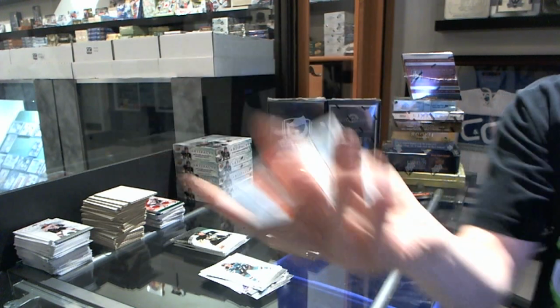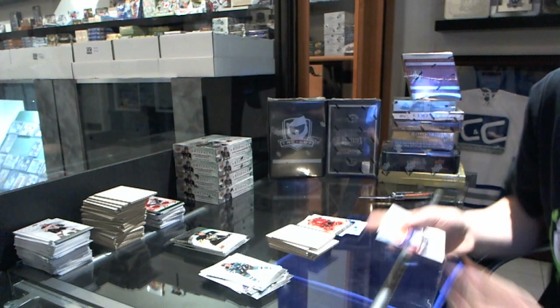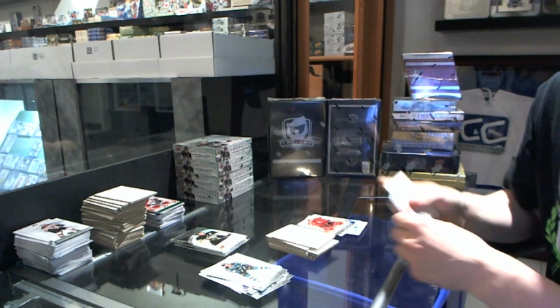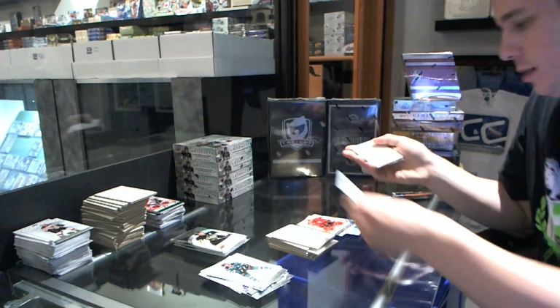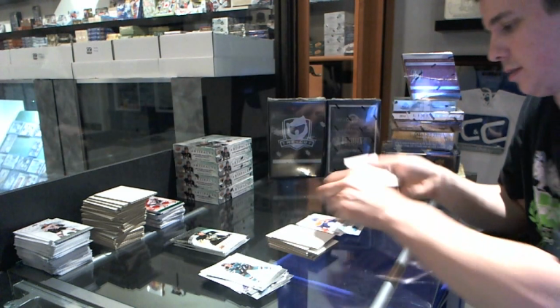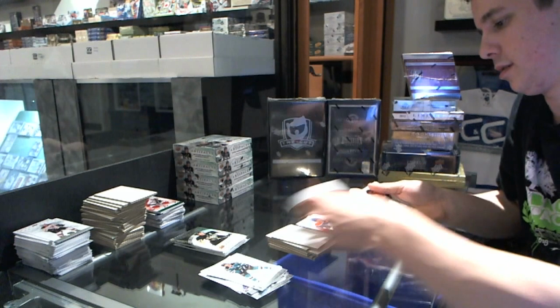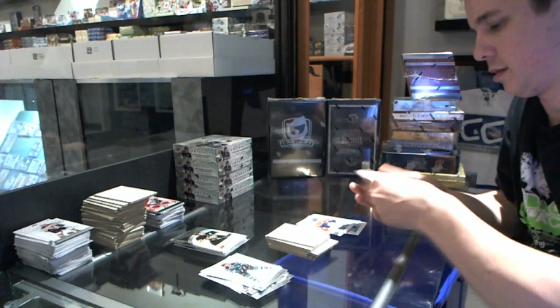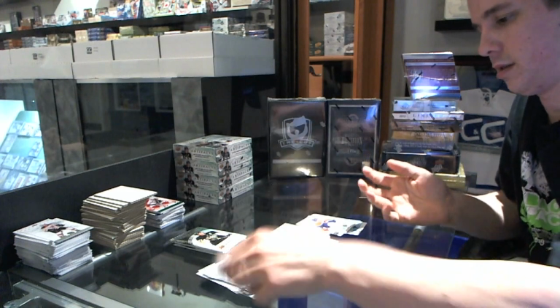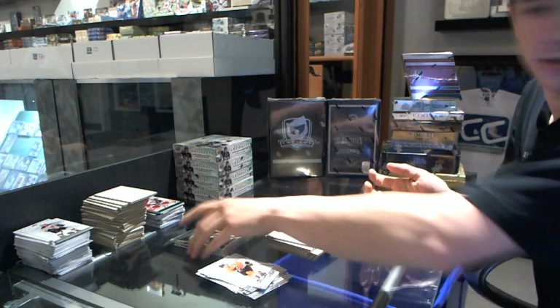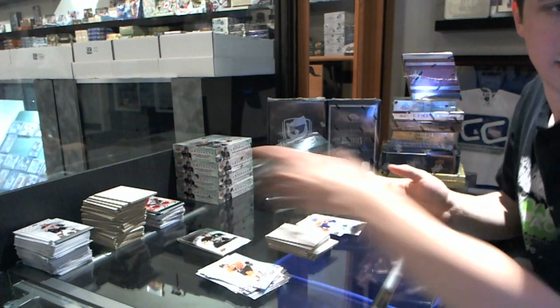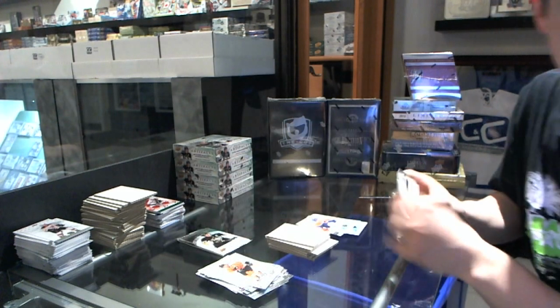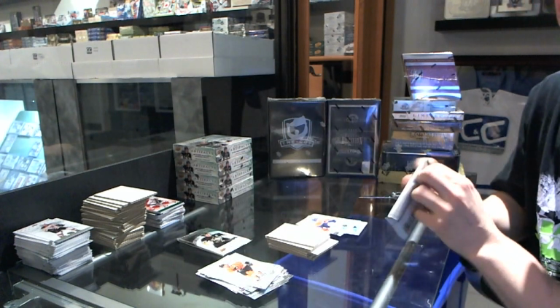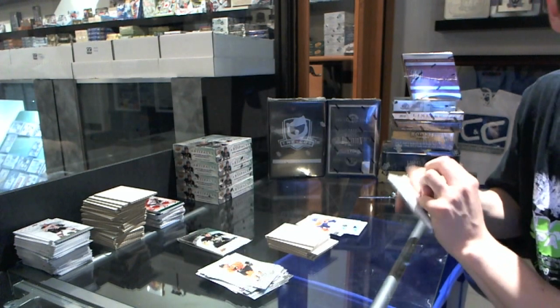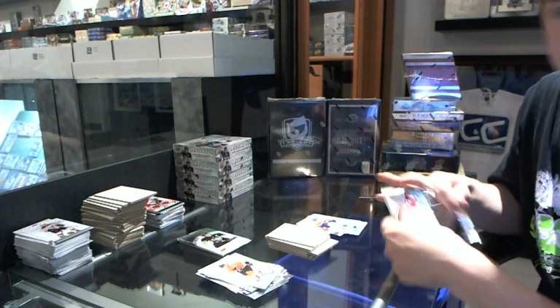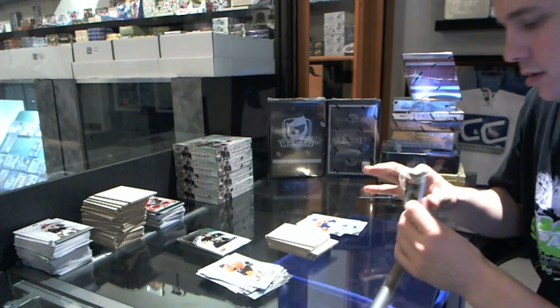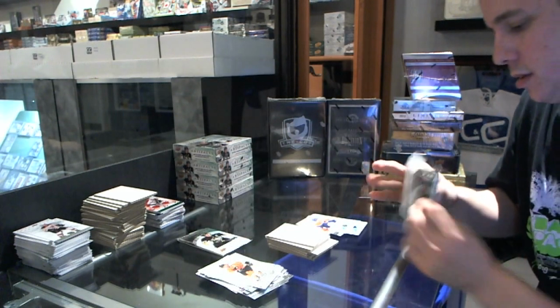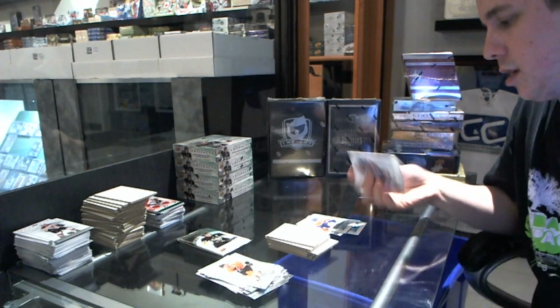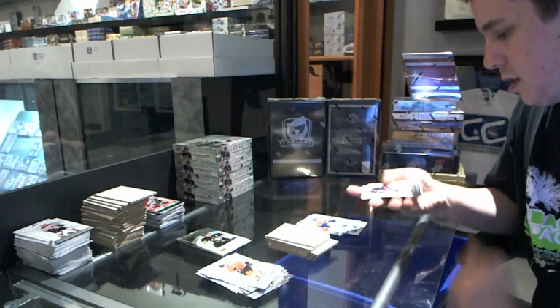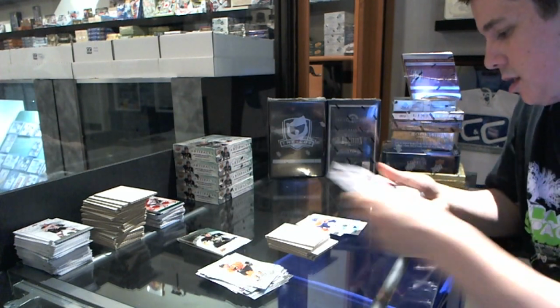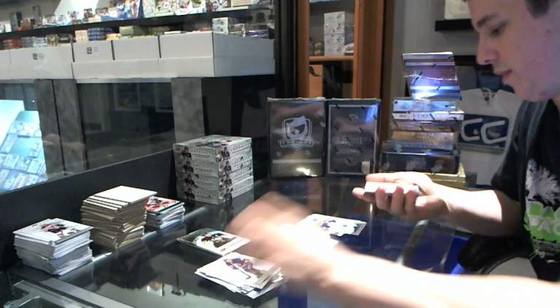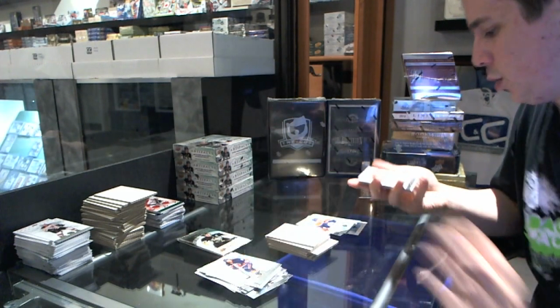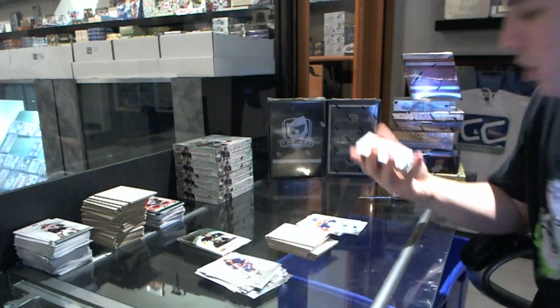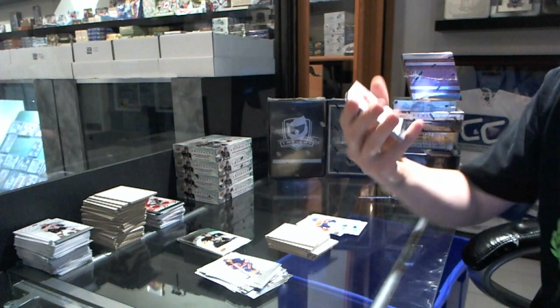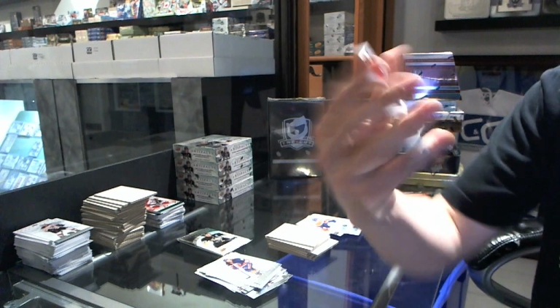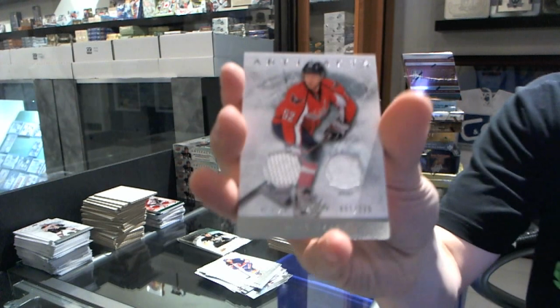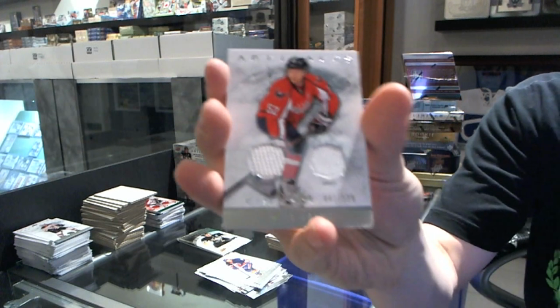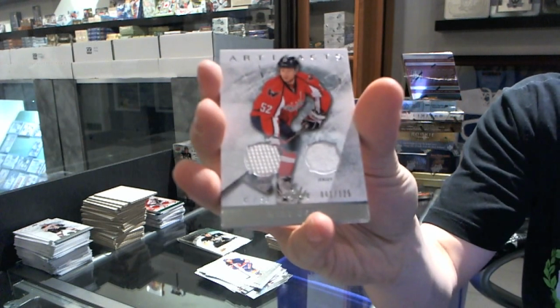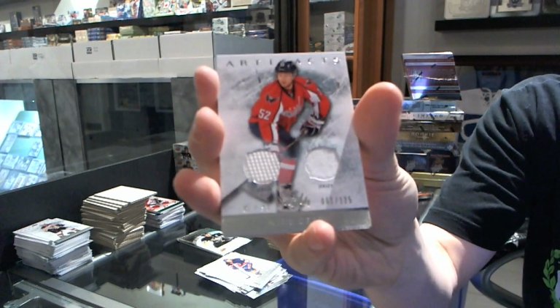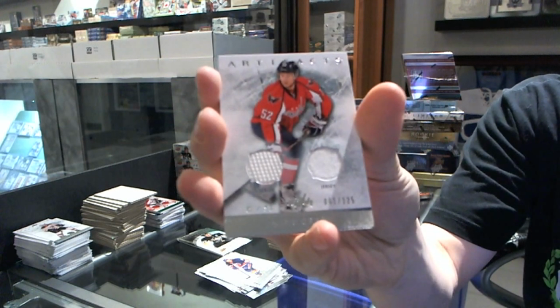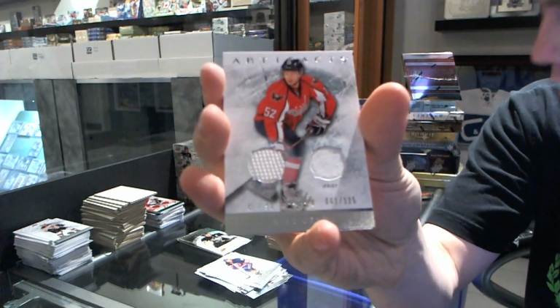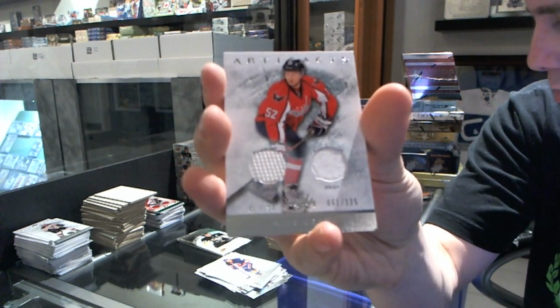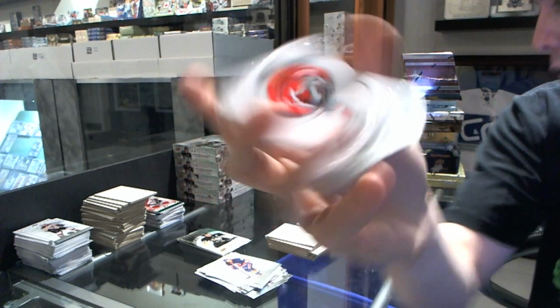We've got a rookie to $9.99 for the Edmonton Oilers, Philippe Cornet. We've got a dual jersey numbered to 125 for the Washington Capitals, Mike Green.